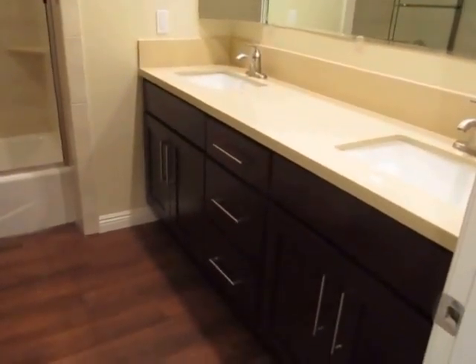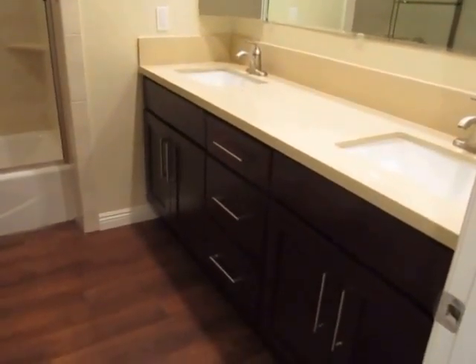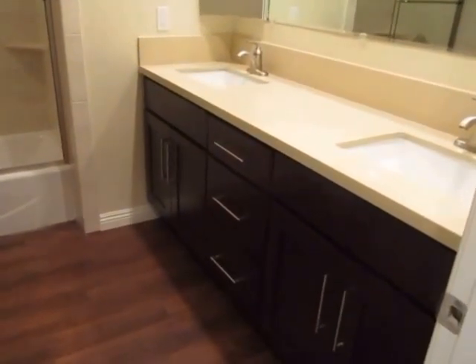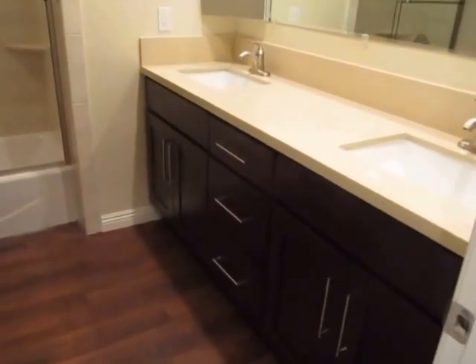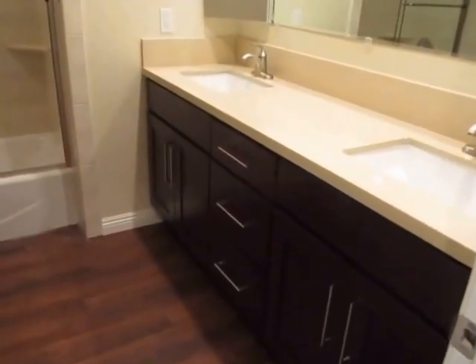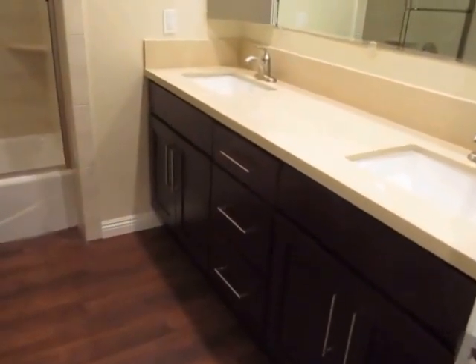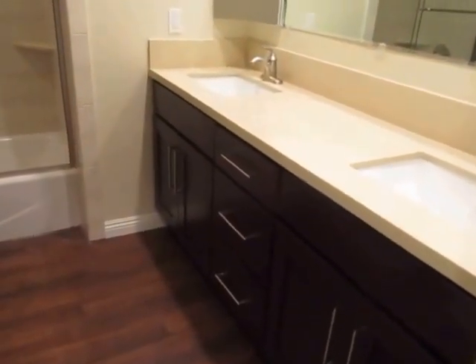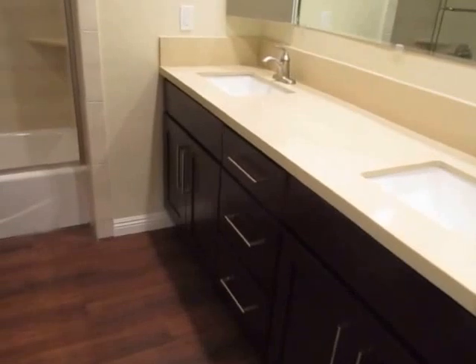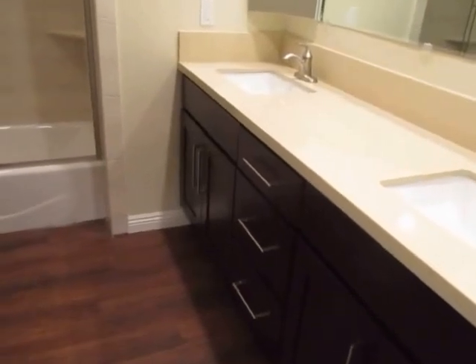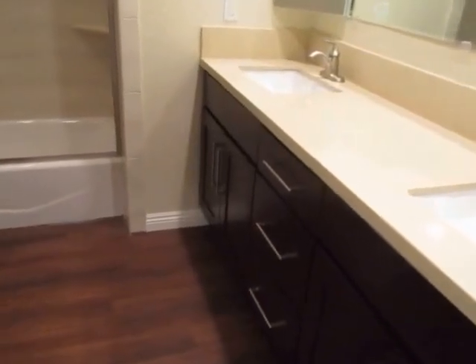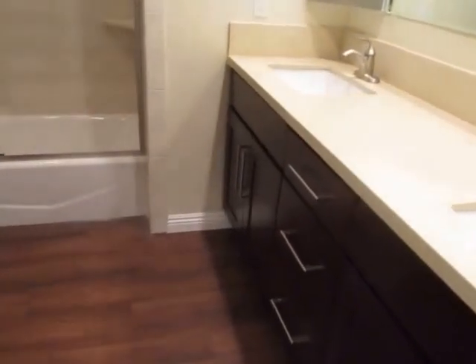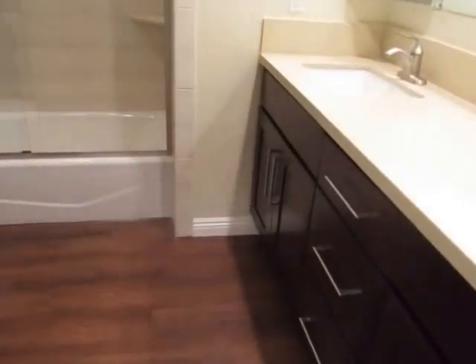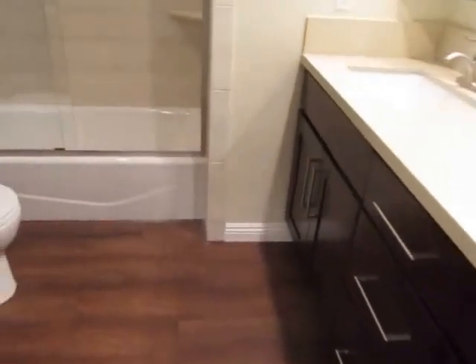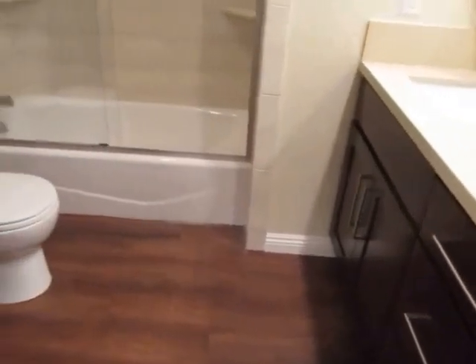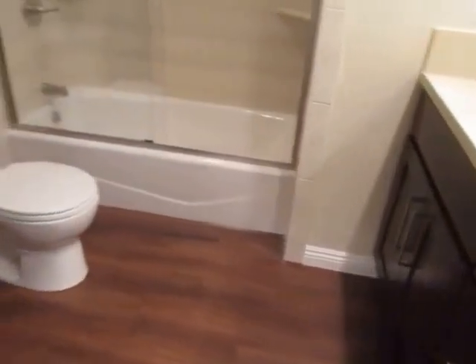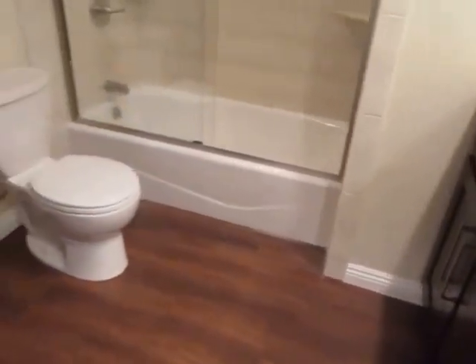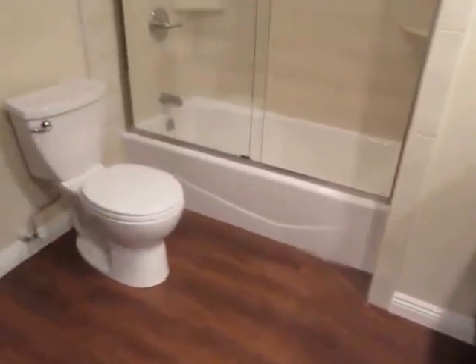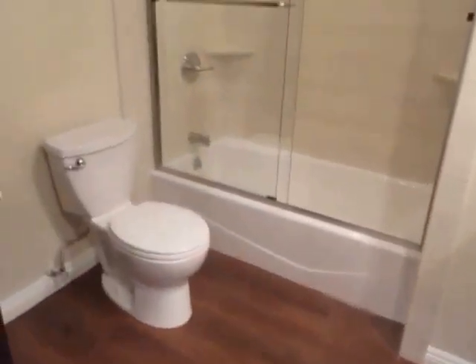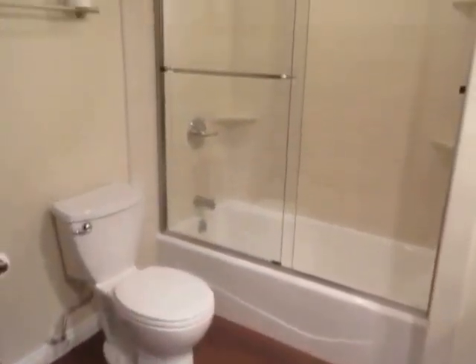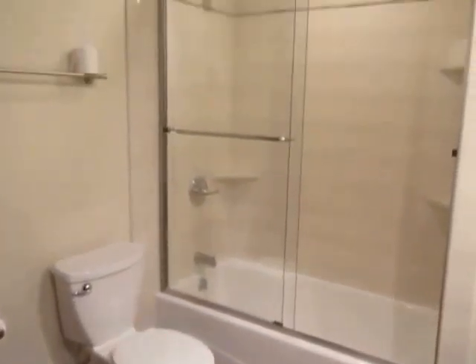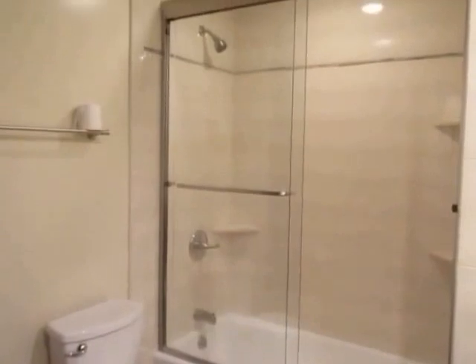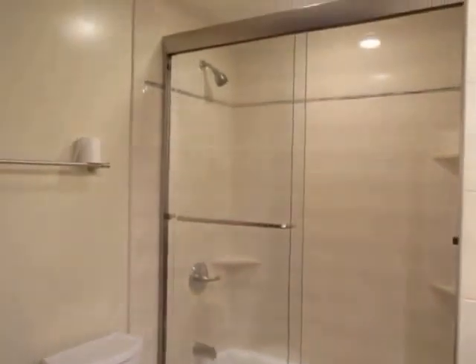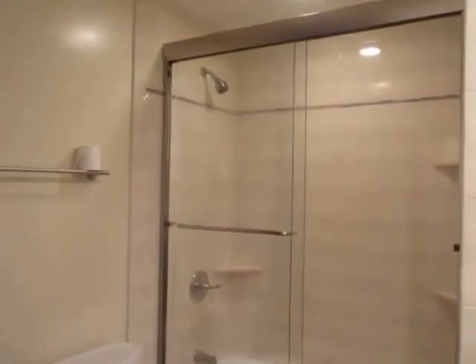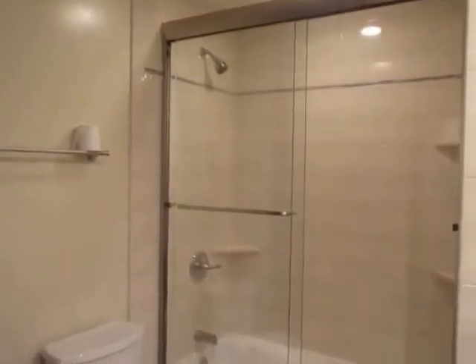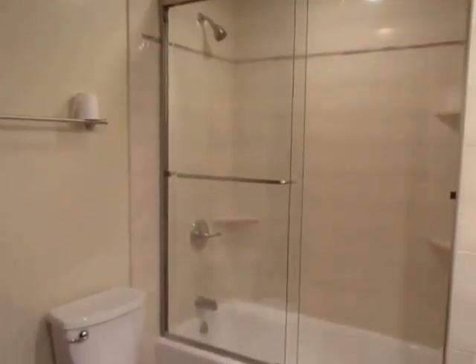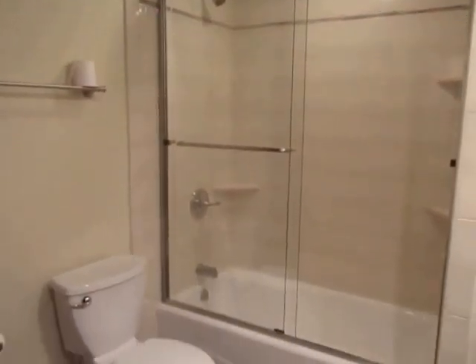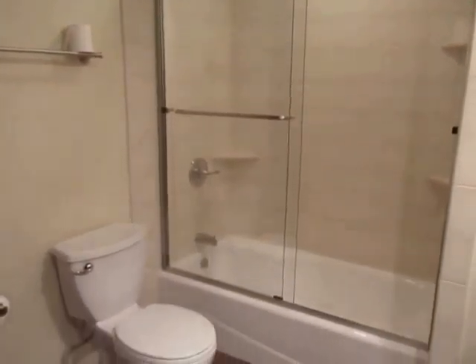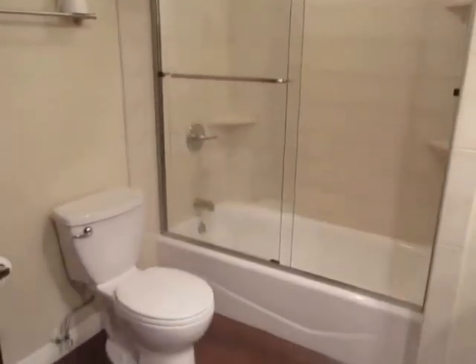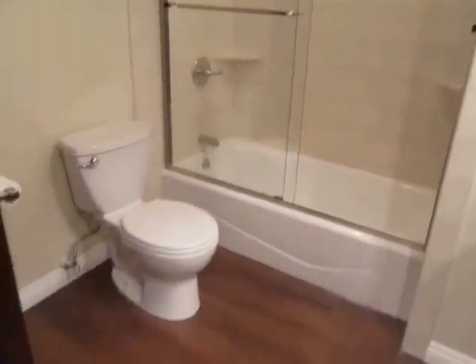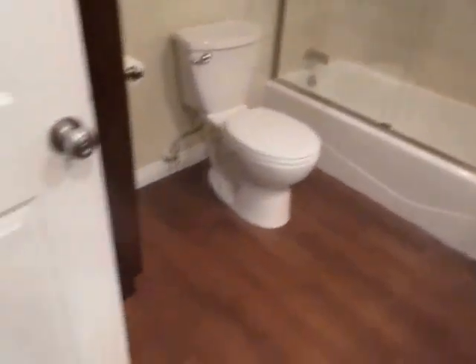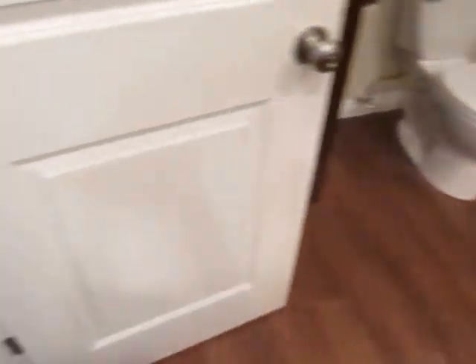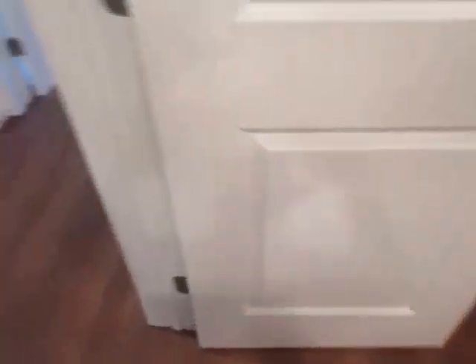The first bathroom has a double vanity with quartz counters and plenty of cabinet space. It also has a full tub and shower with sliding glass doors.